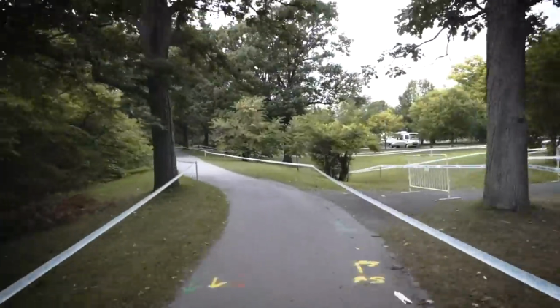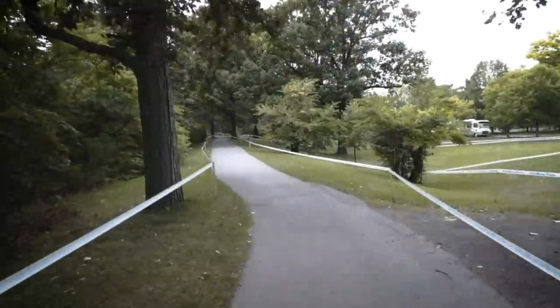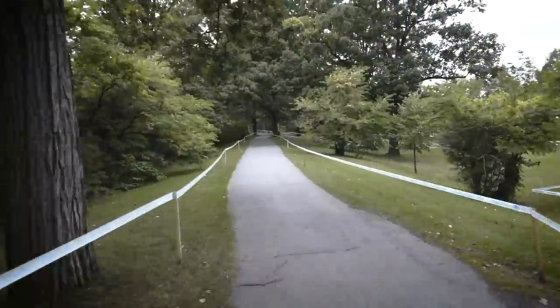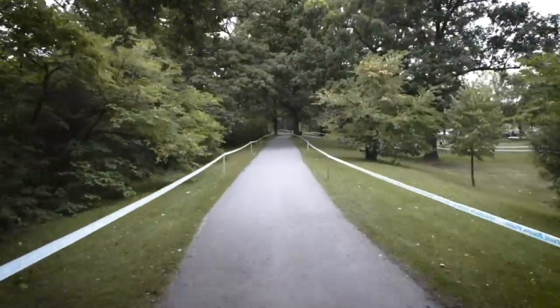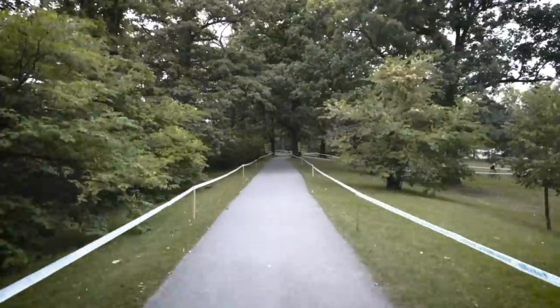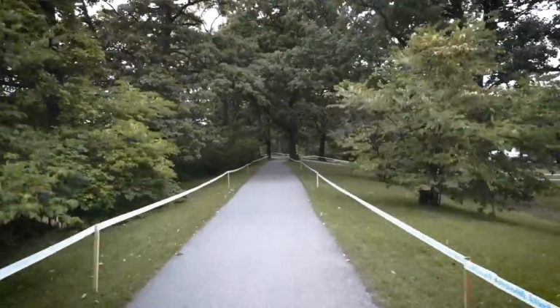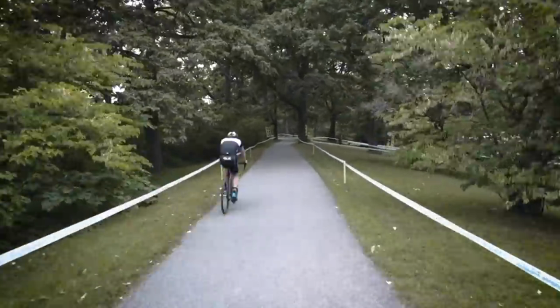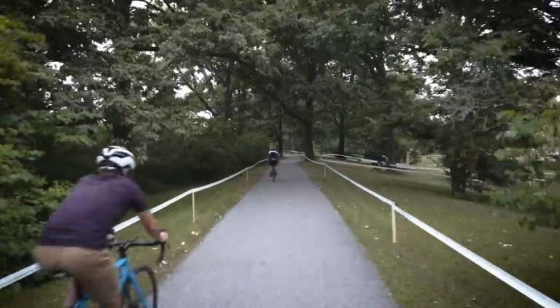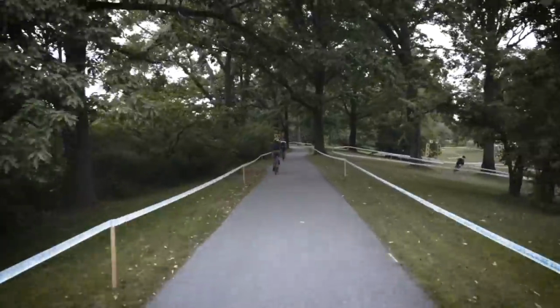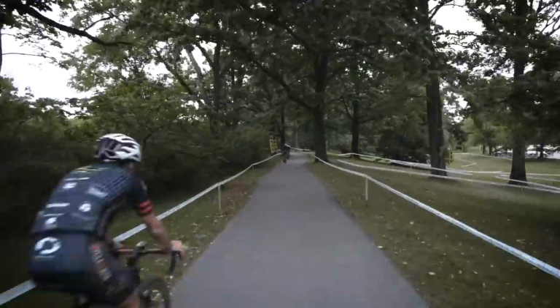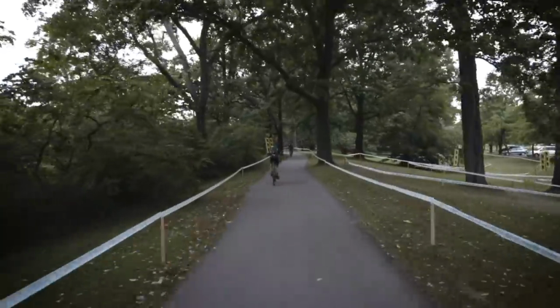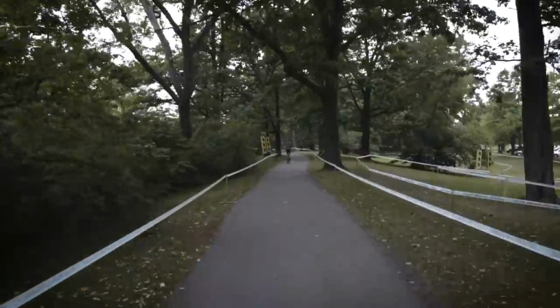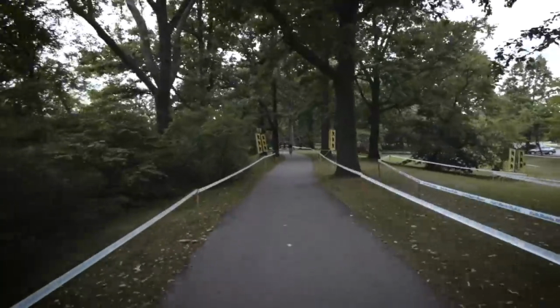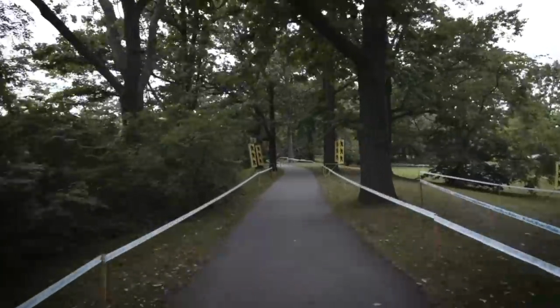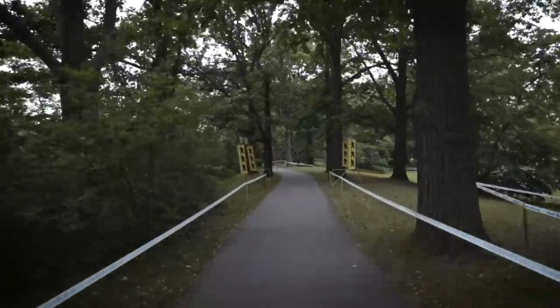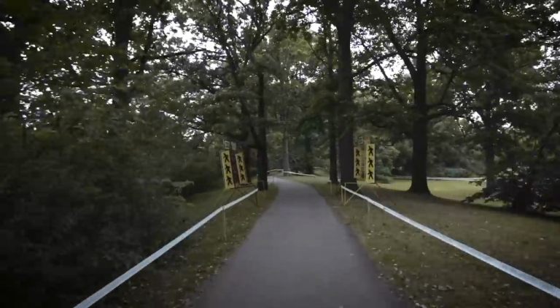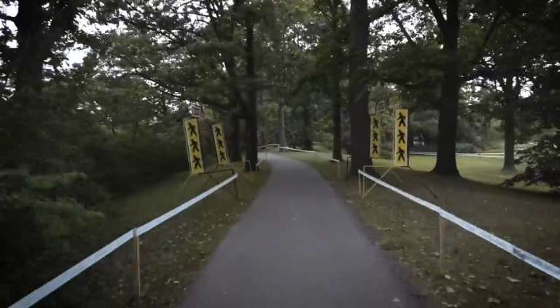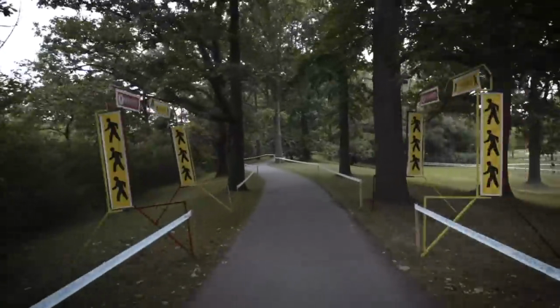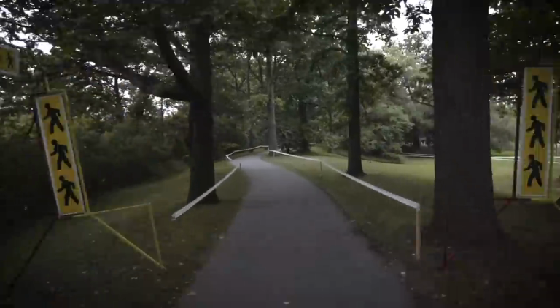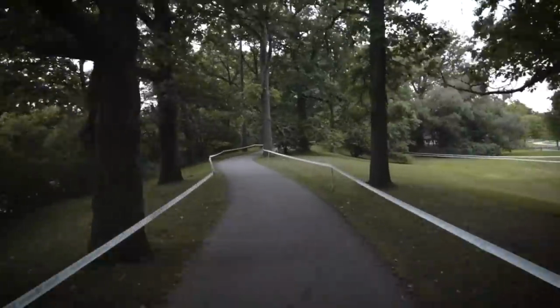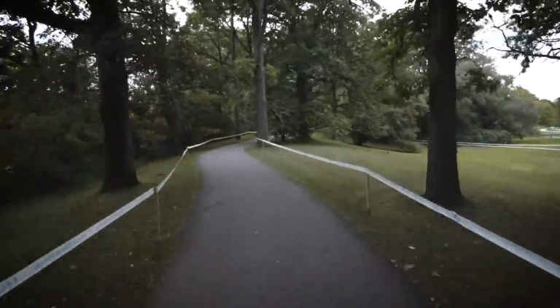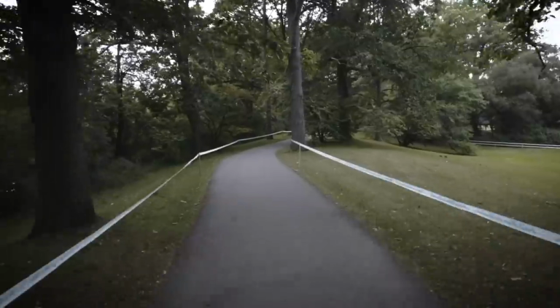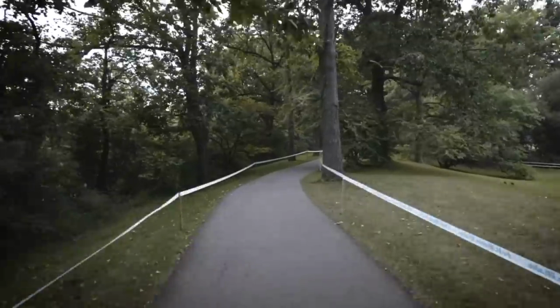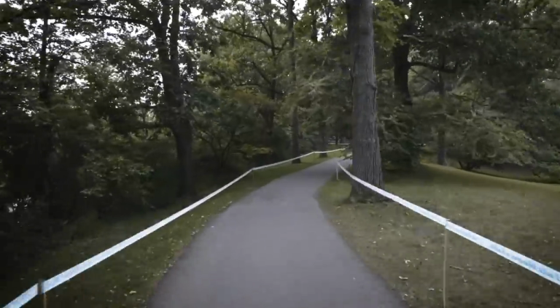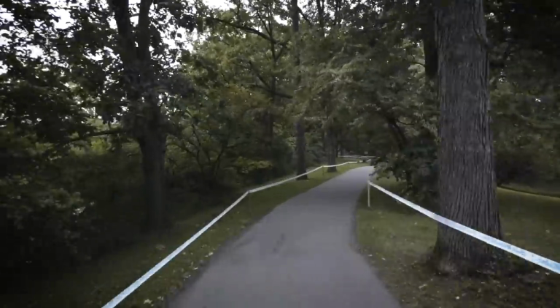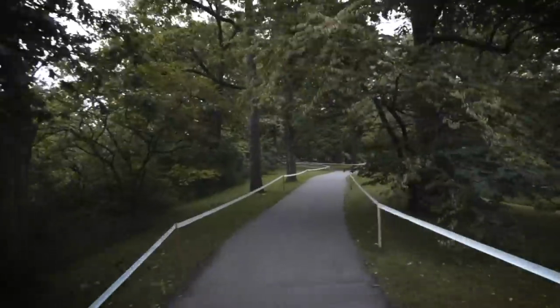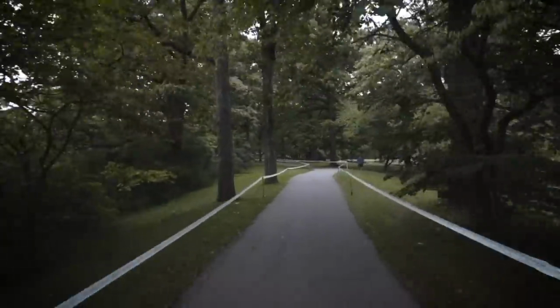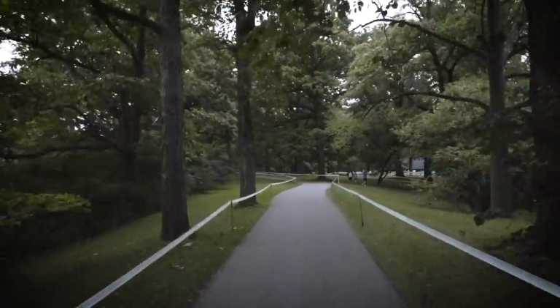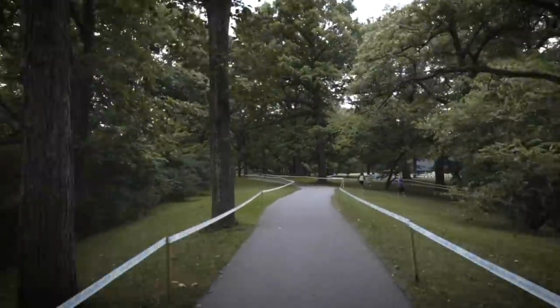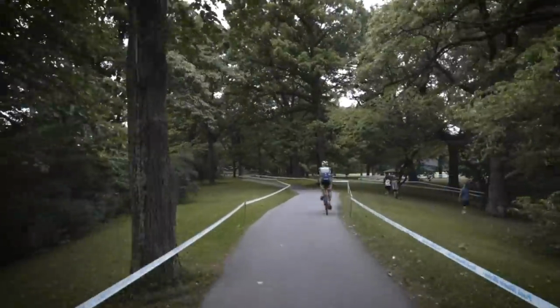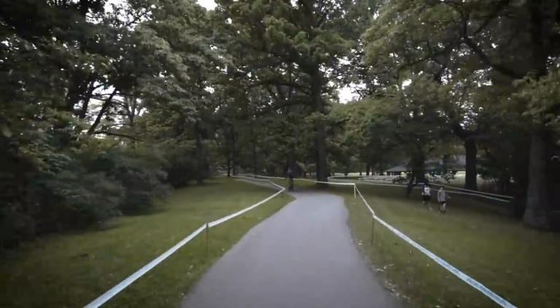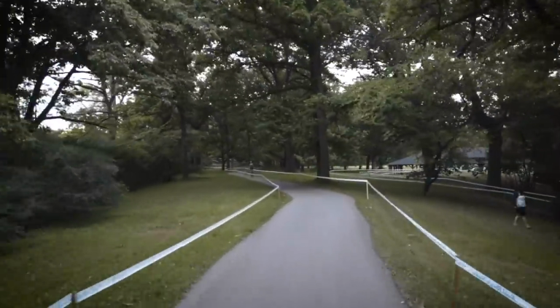For others, they are going to be going hard here on this tarmac section. This is a really fast section of the course, something that I think we're going to see full out once we see the Flow Bikes live stream later in the day.